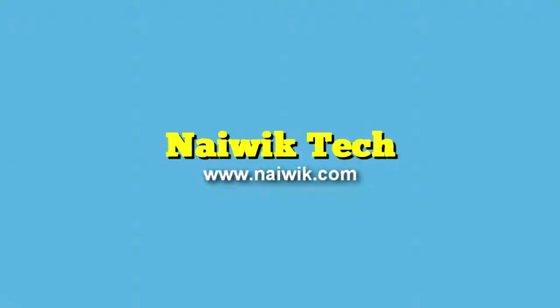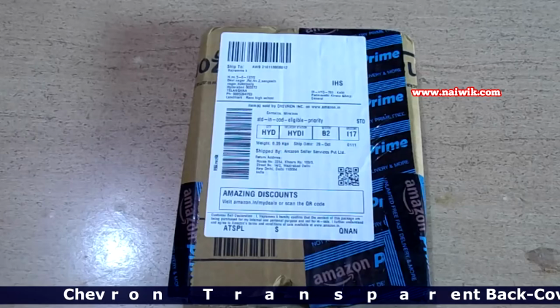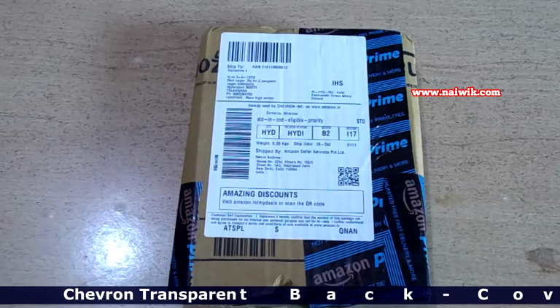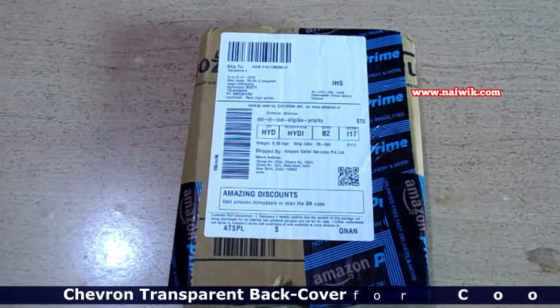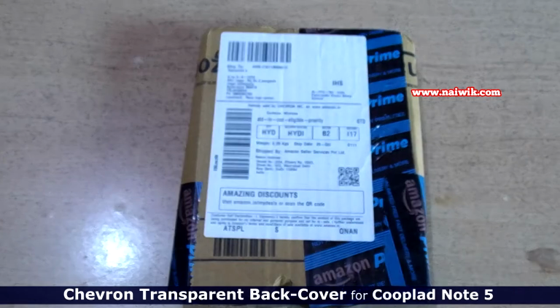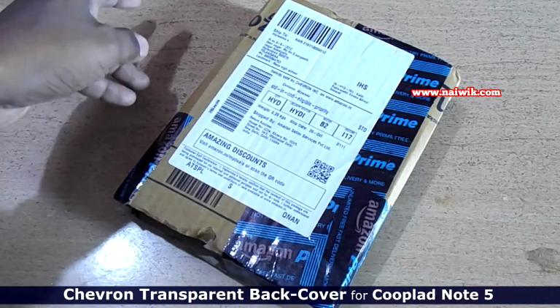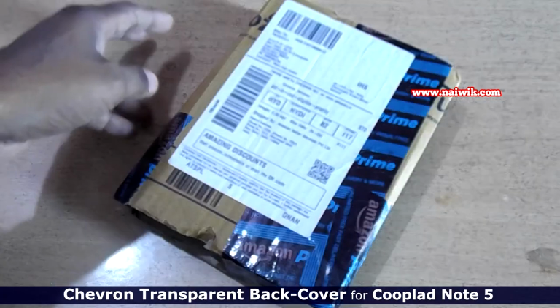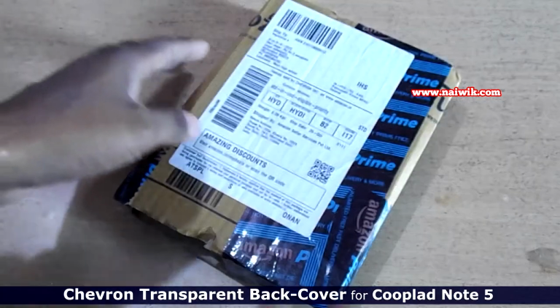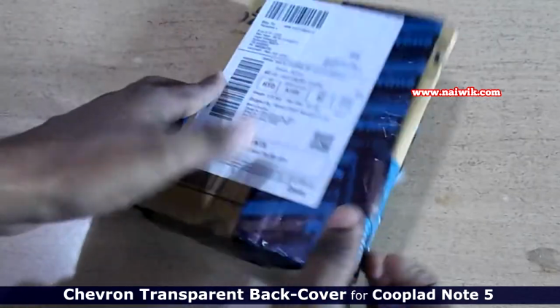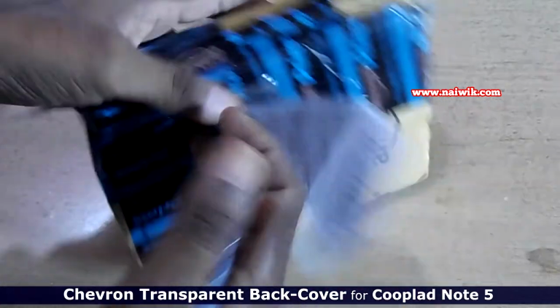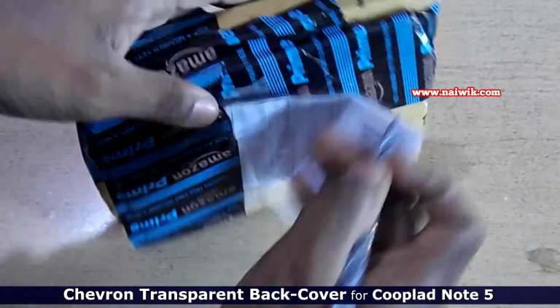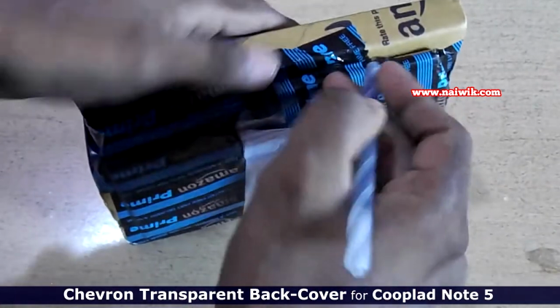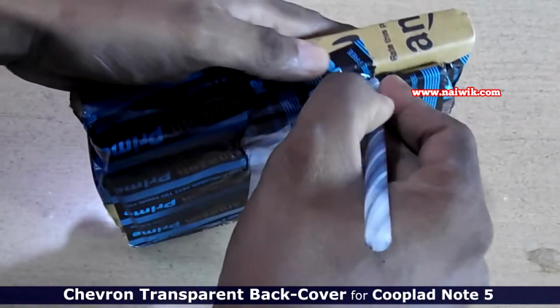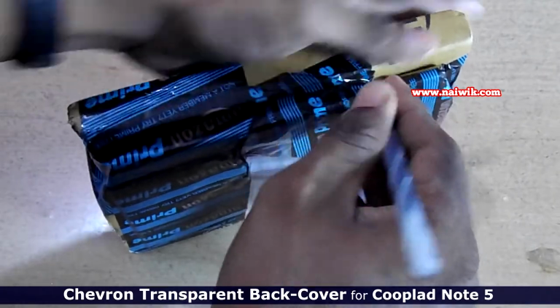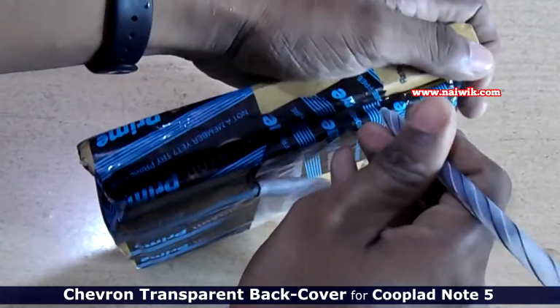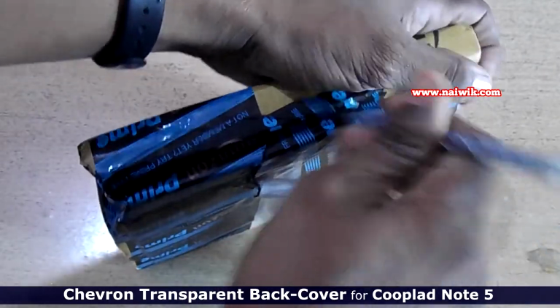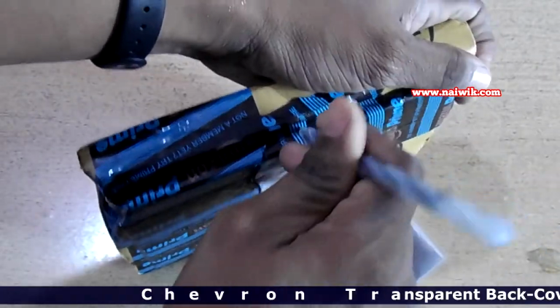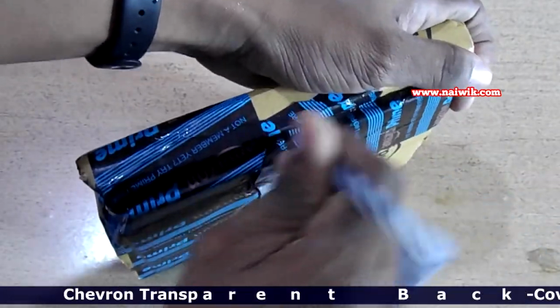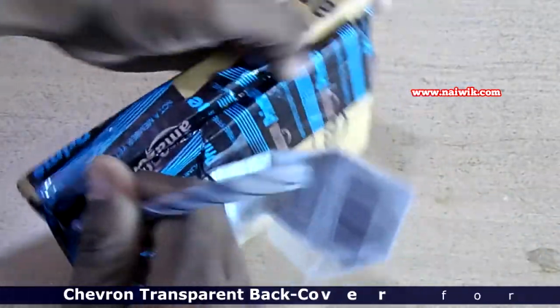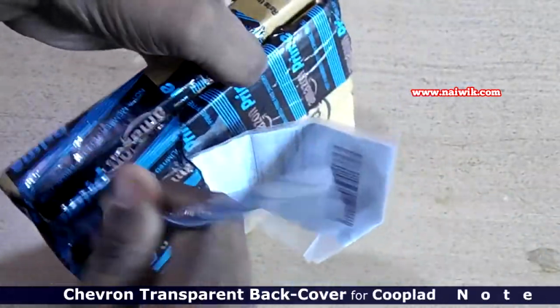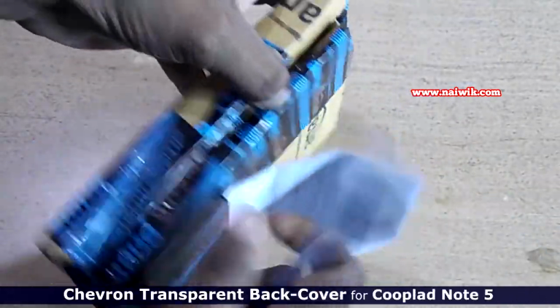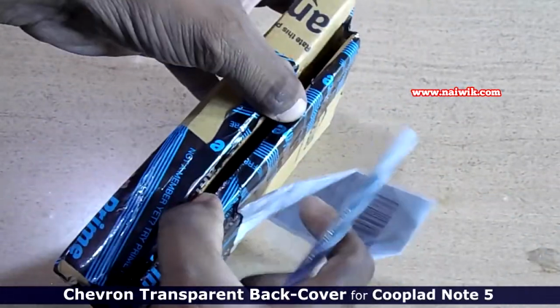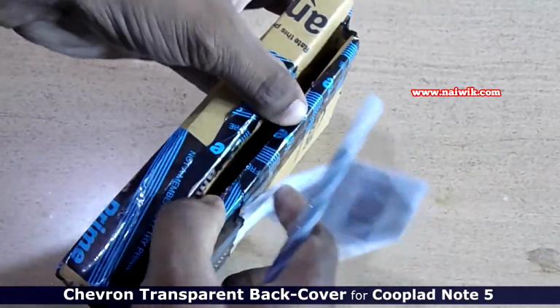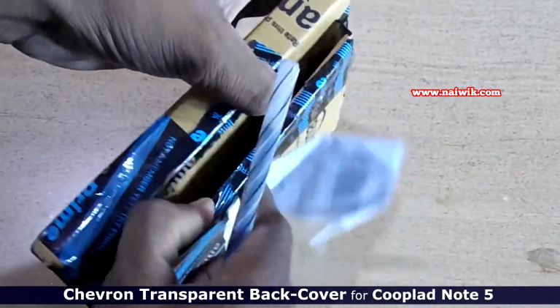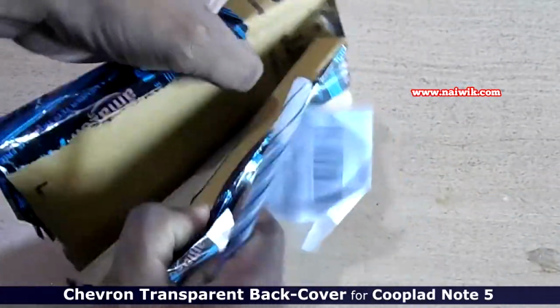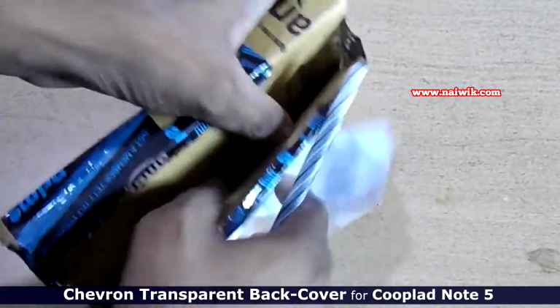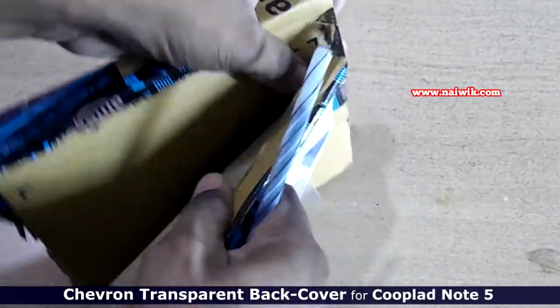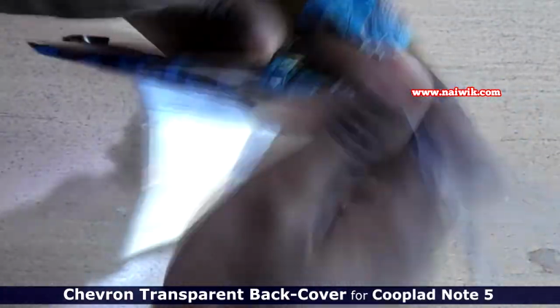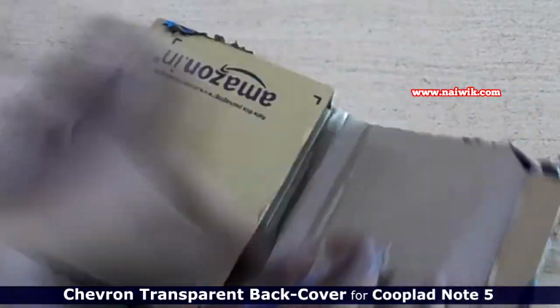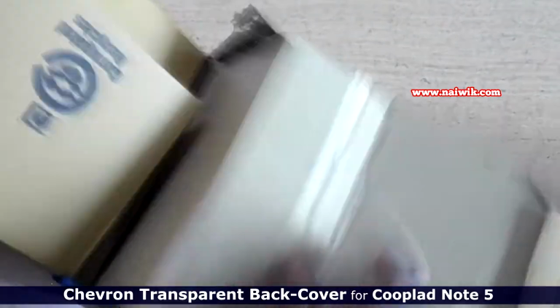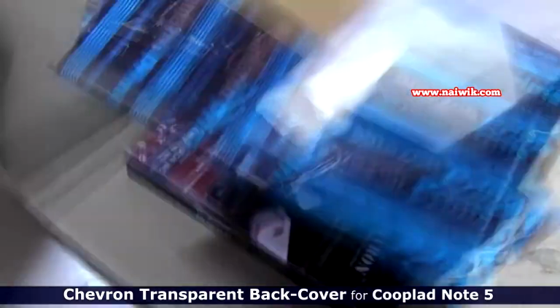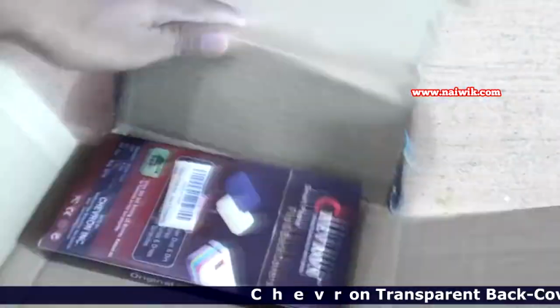Hi friends, in this video you will see the unboxing of the Chevron transparent back cover for the Coolpad Note 5. I bought this cover for around ₹100 from Amazon. I will give the best buy links in the description box.